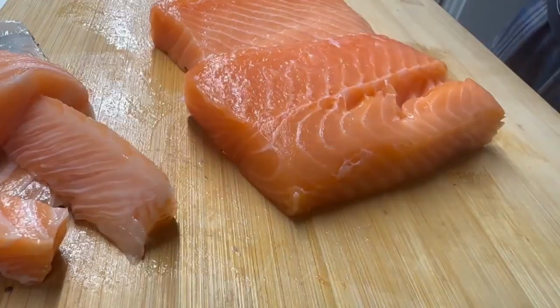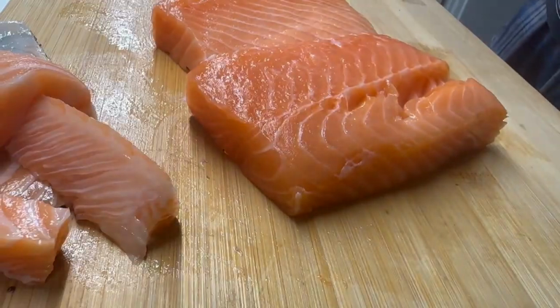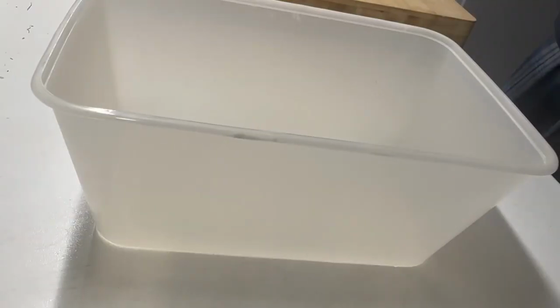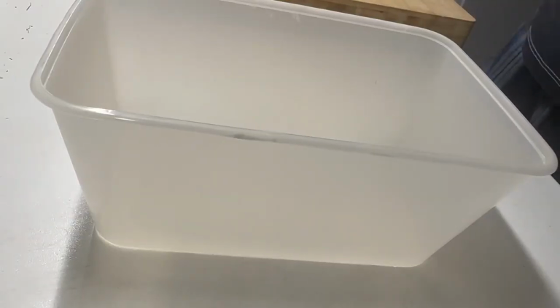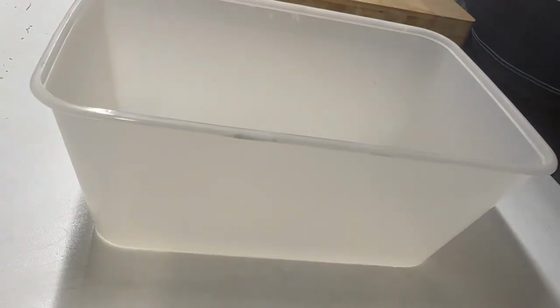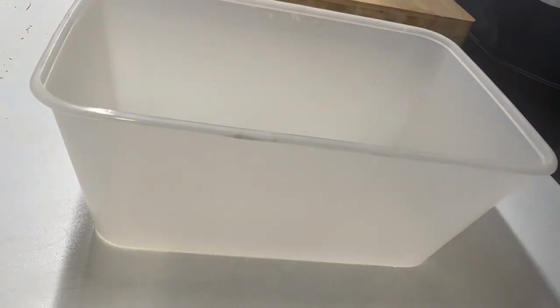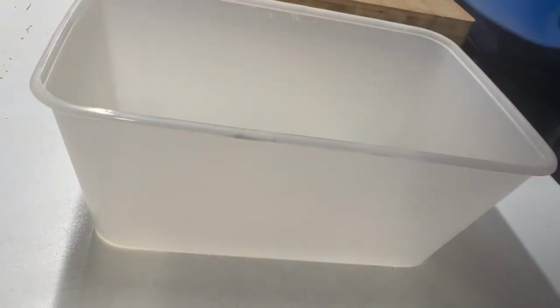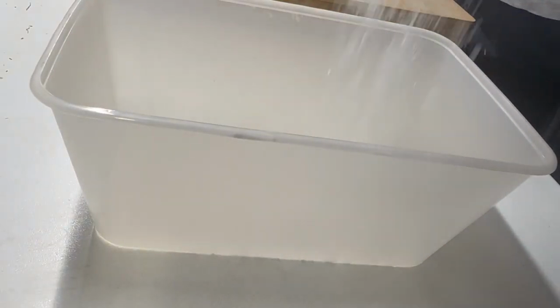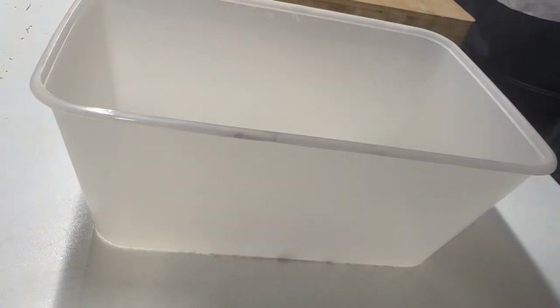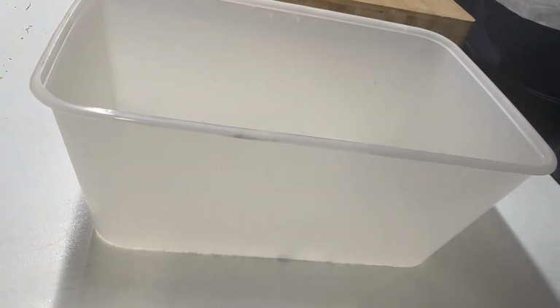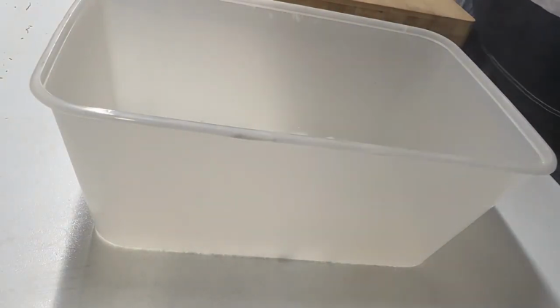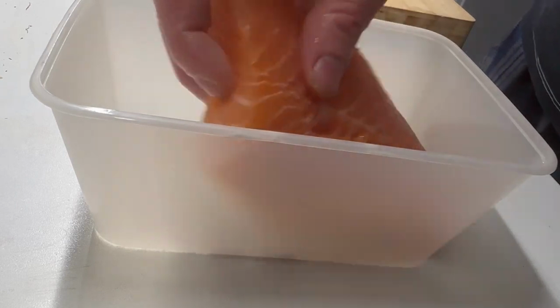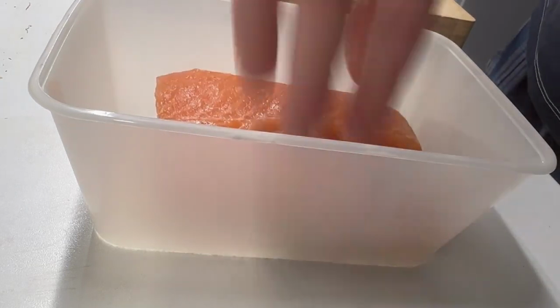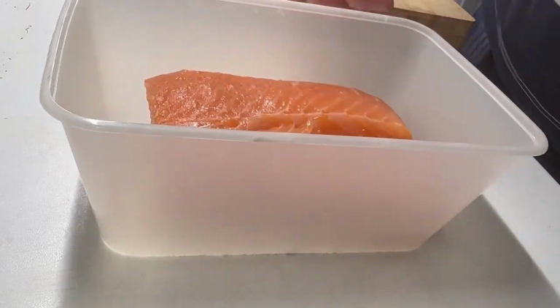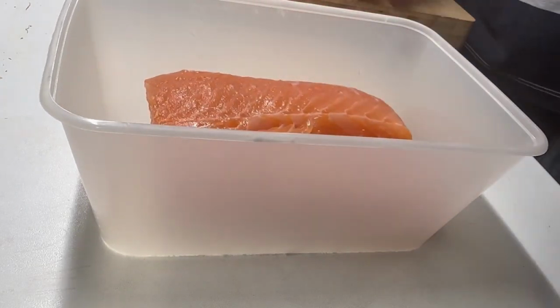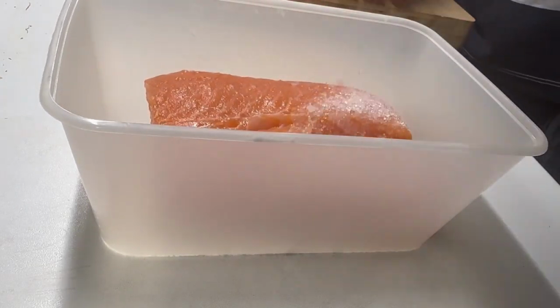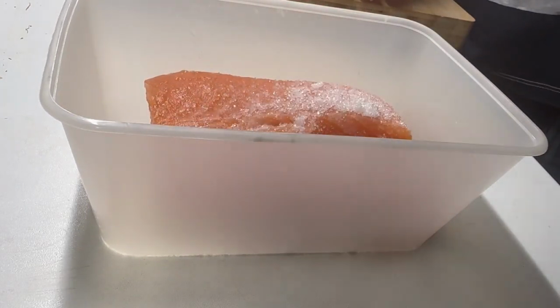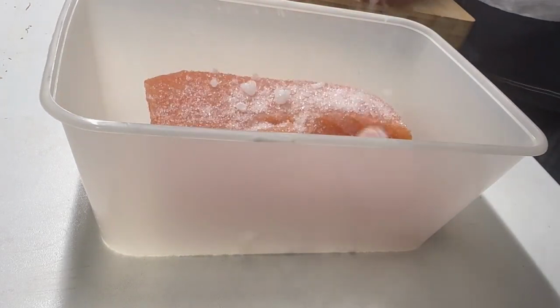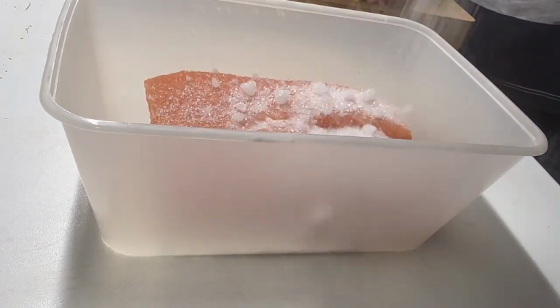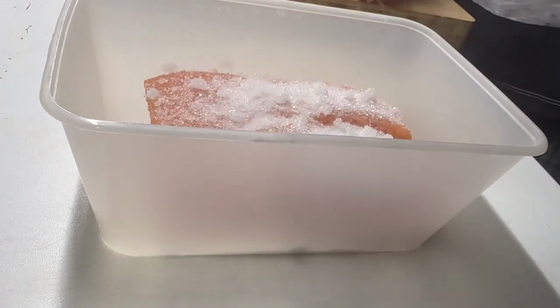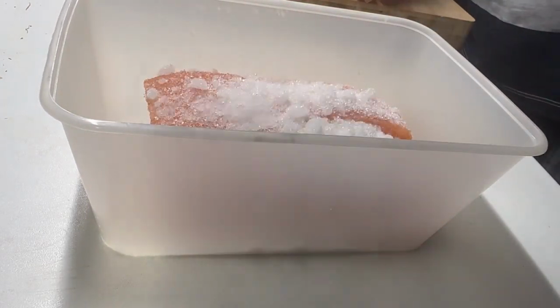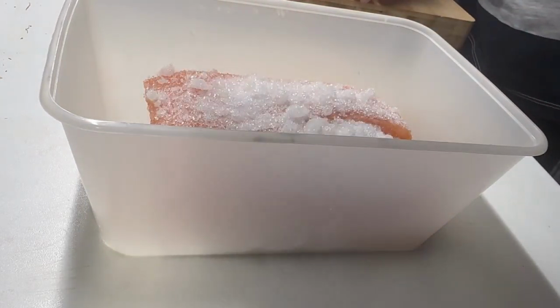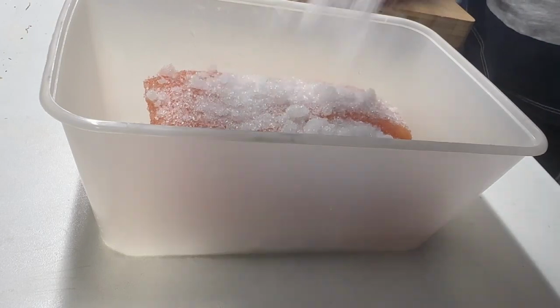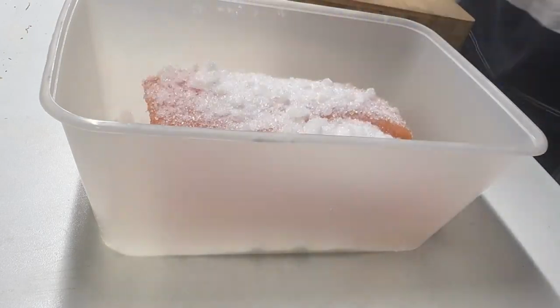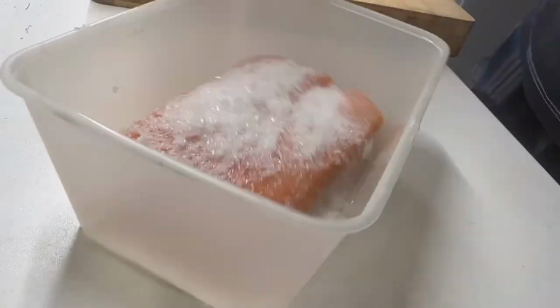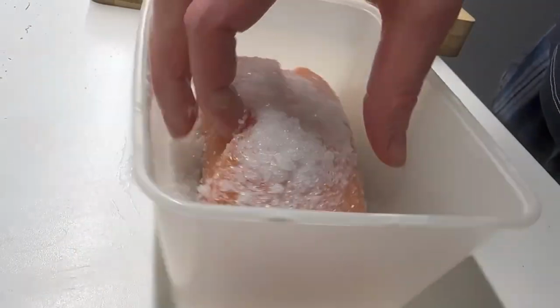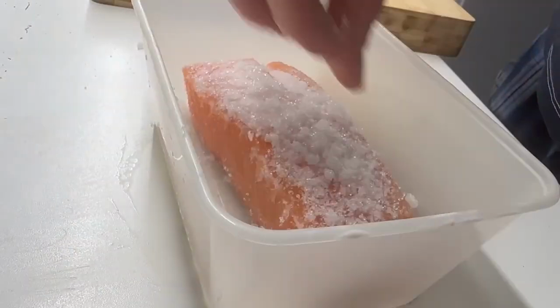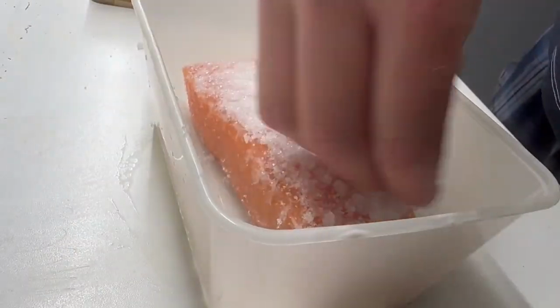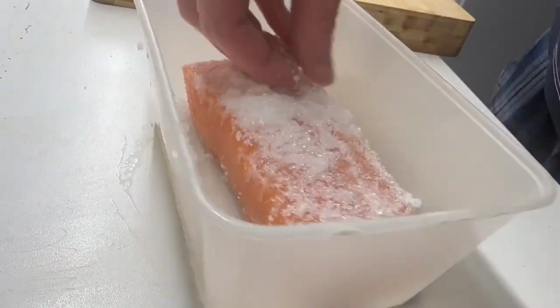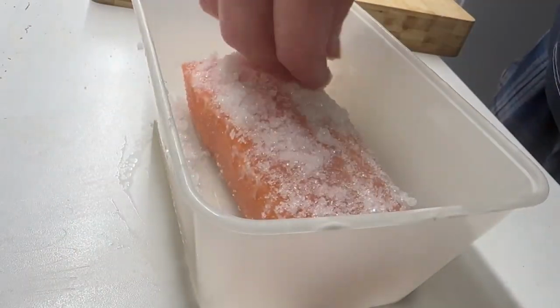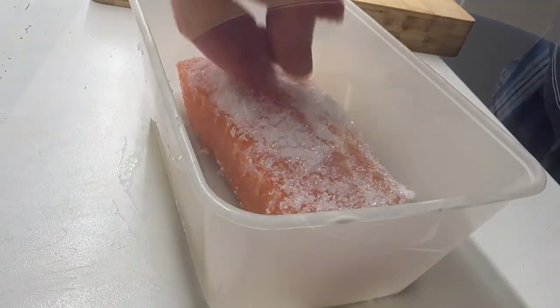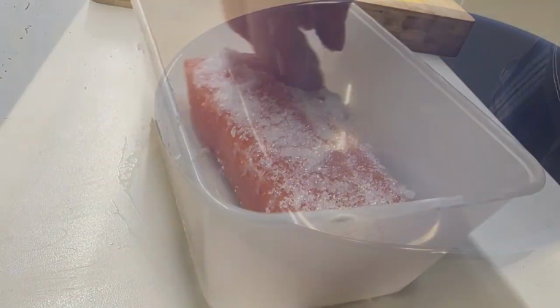Up next we're going to cure it, and how you cure it is by covering the fish with a salt and sugar mixture. It's about 100 grams of sugar with 50 grams of salt. Just make sure that everything is covered and leave it in the fridge for 24 hours.